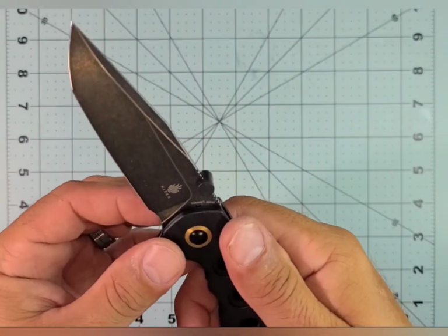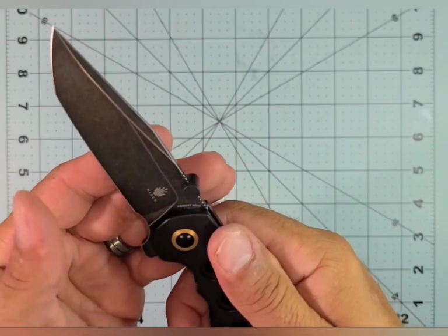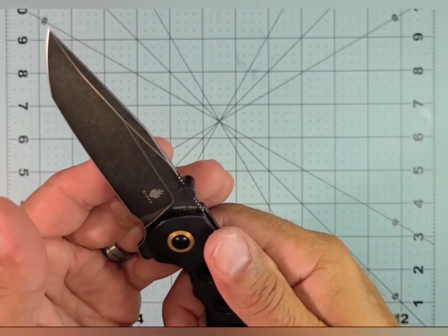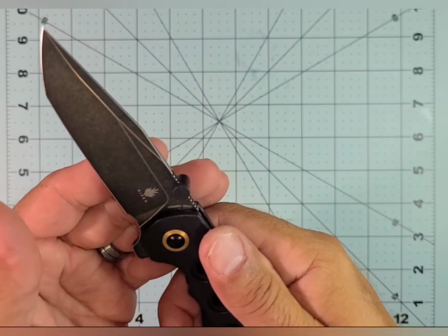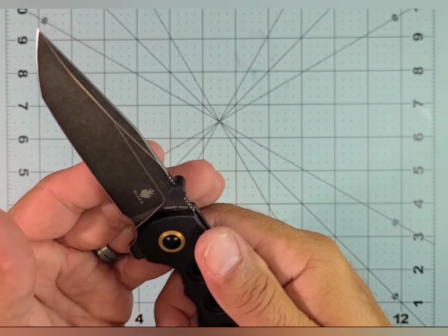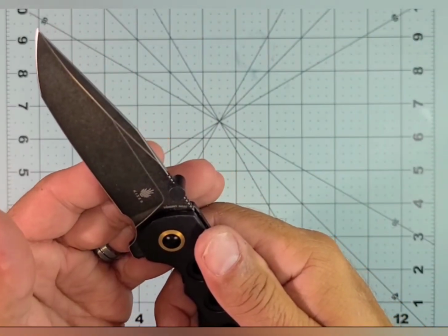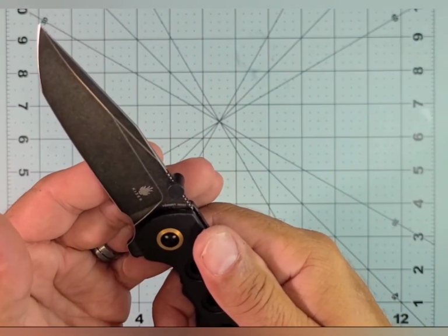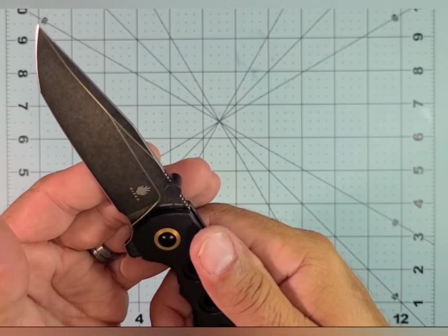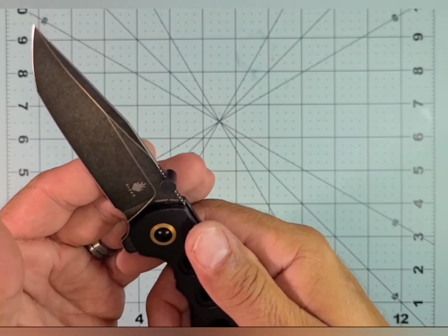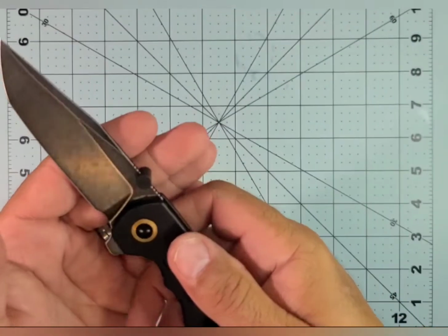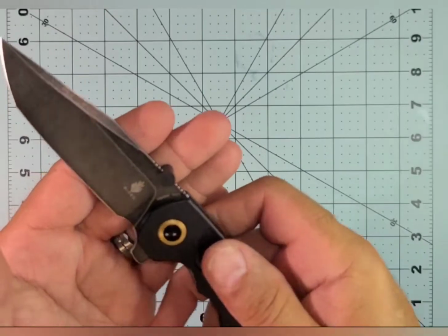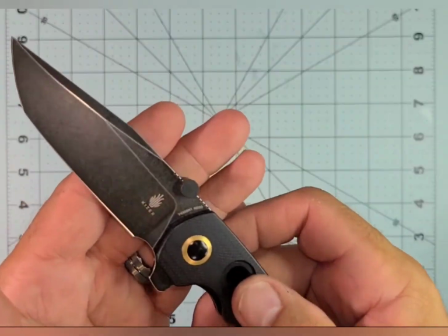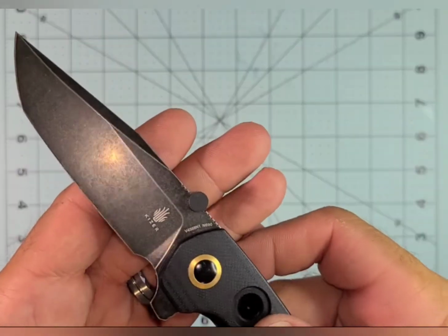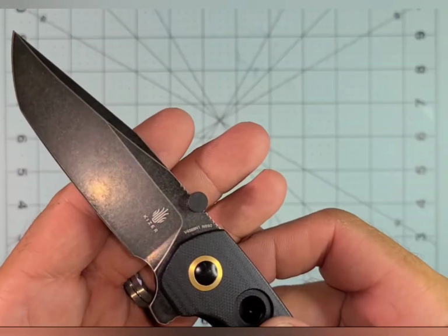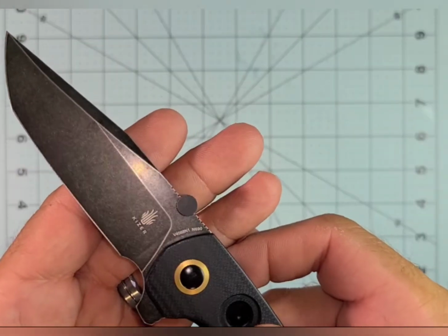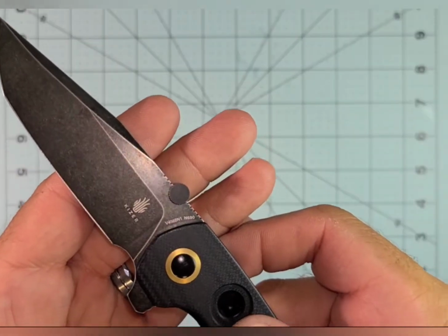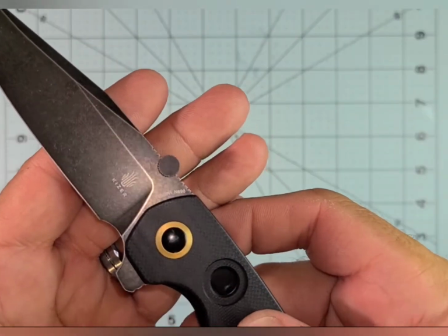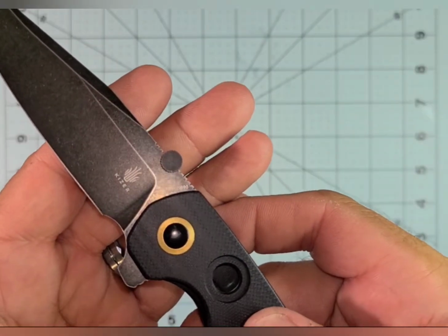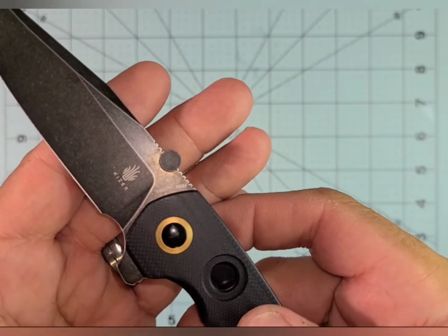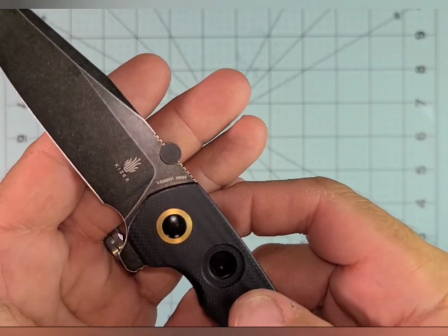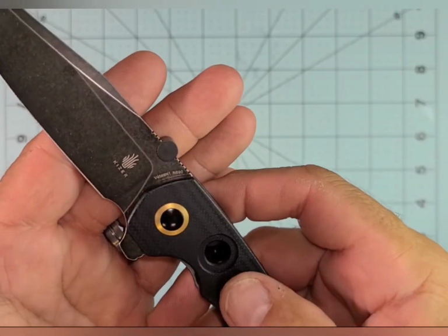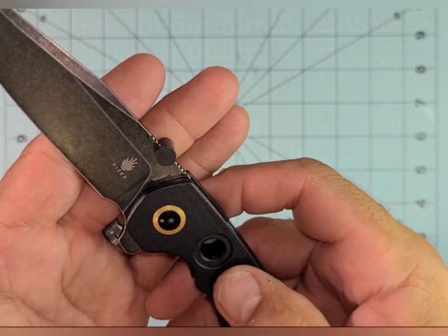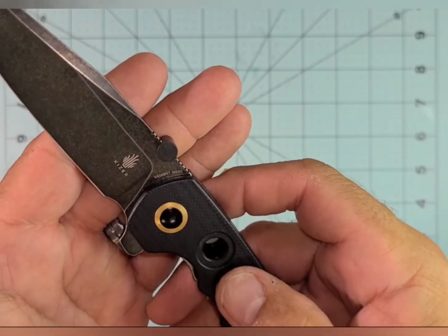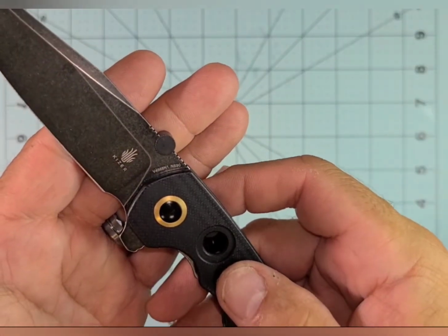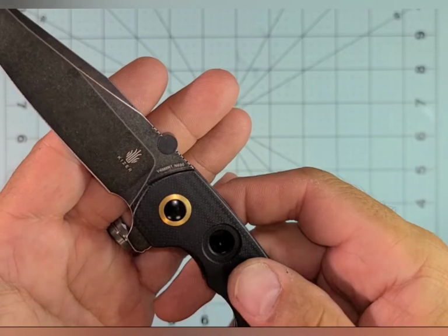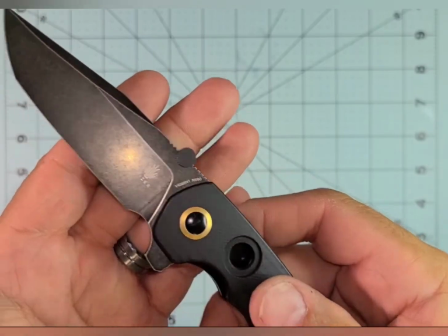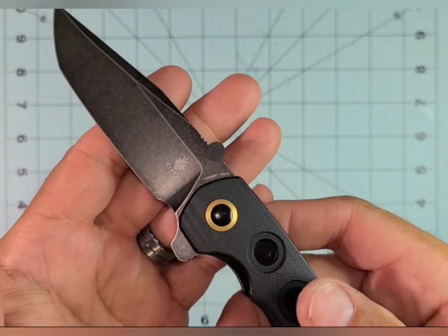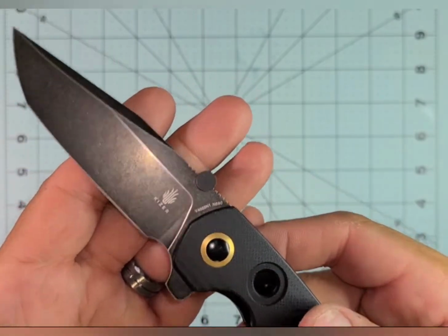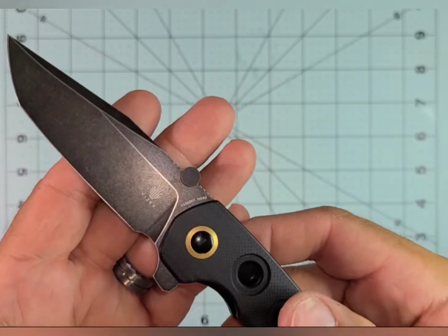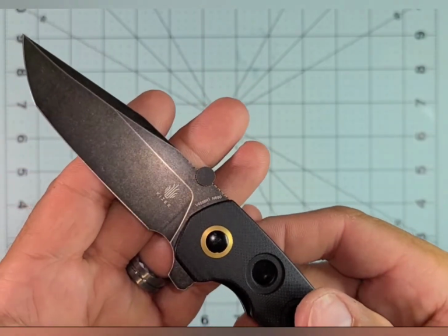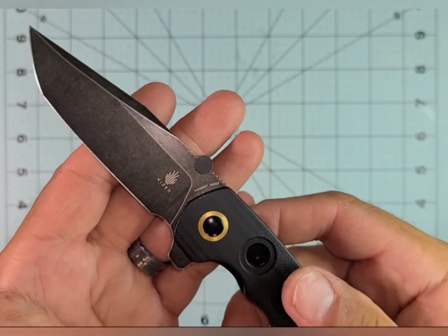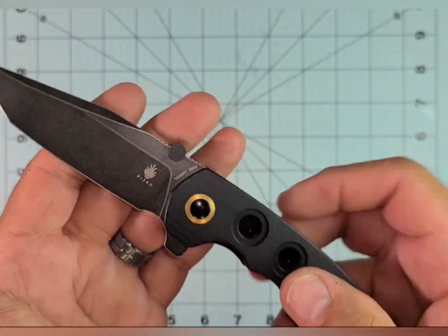What is the blade steel? N690 — so nothing fancy, but better than D2, I think. Good steel. And the price tag — I think it's 70 bucks, a $70 knife.